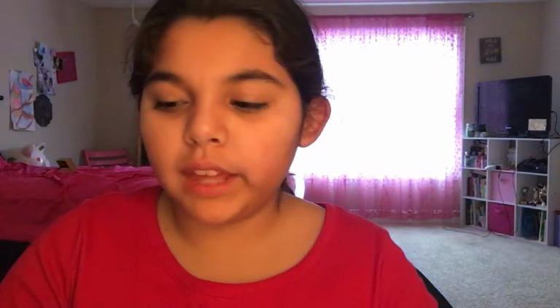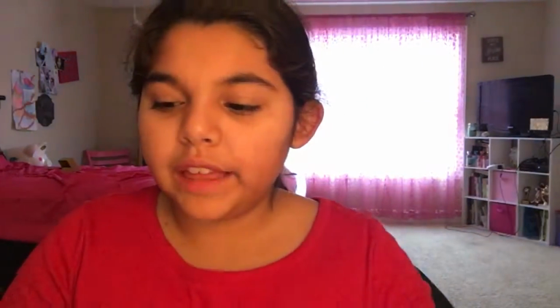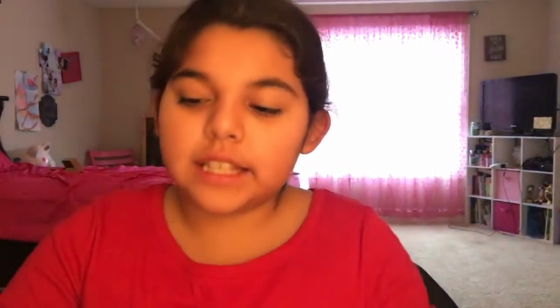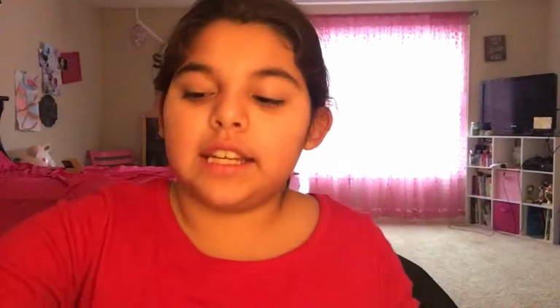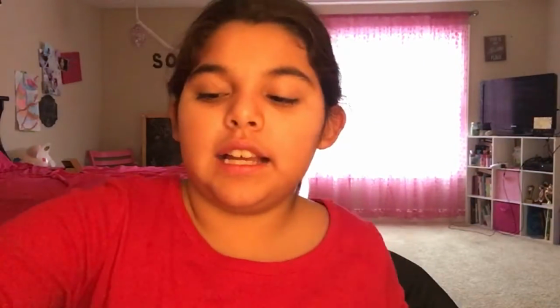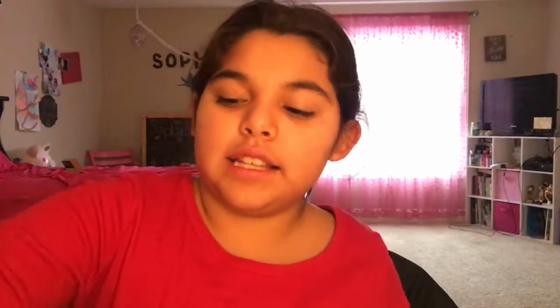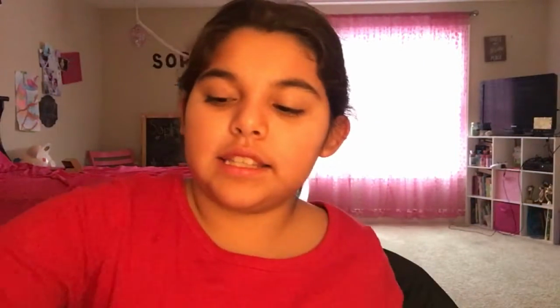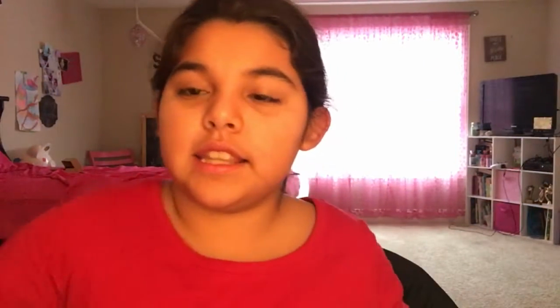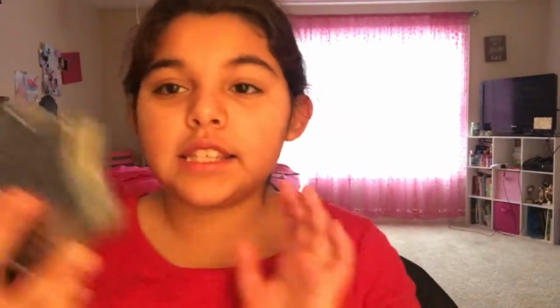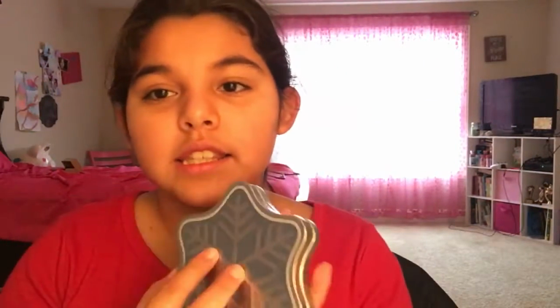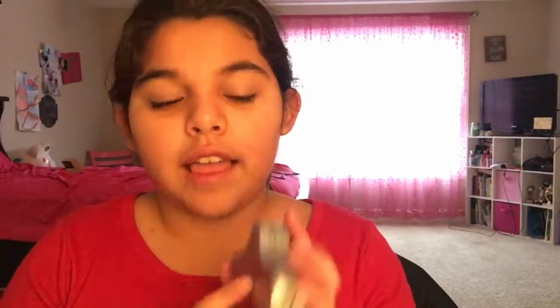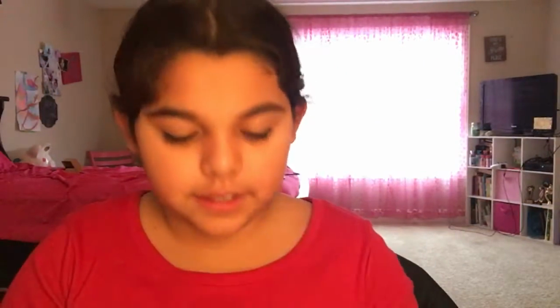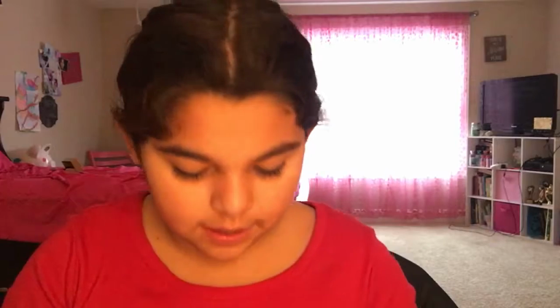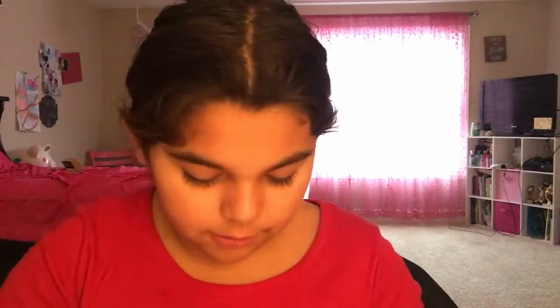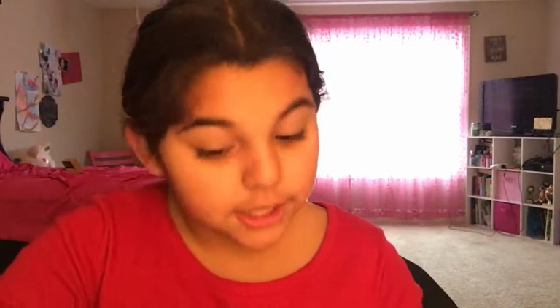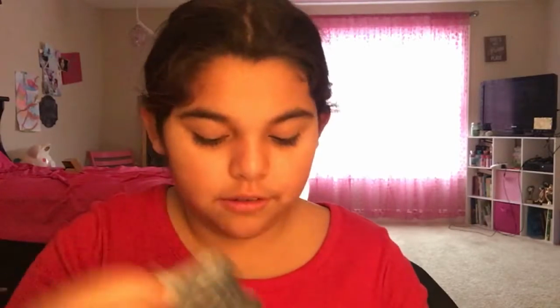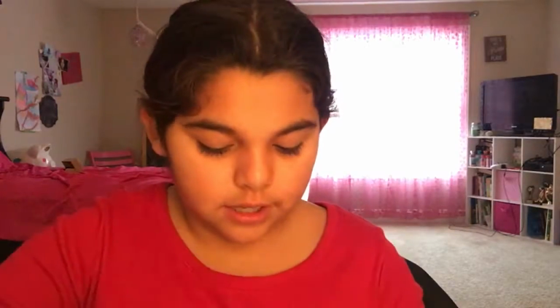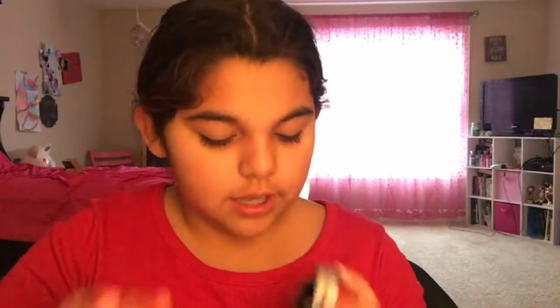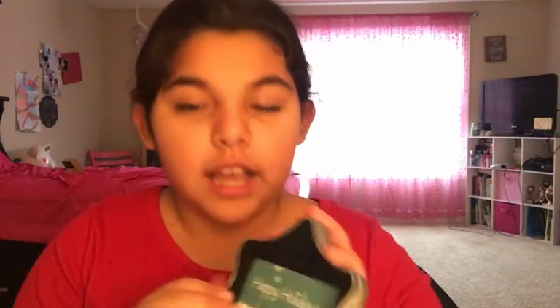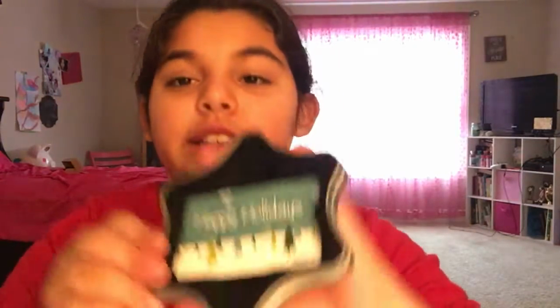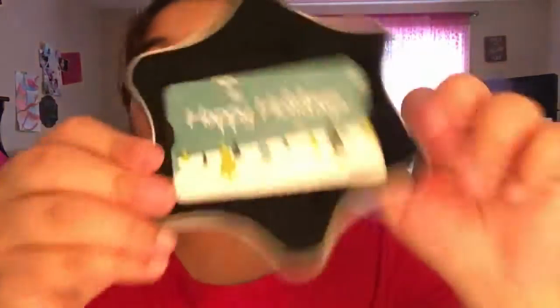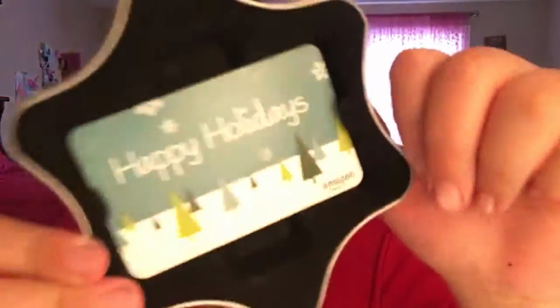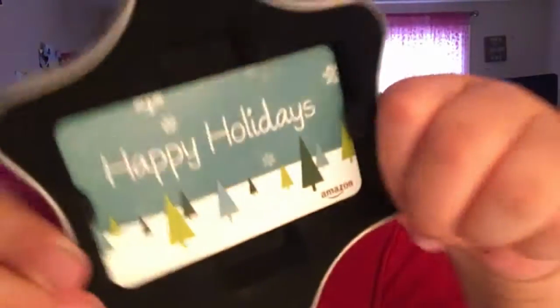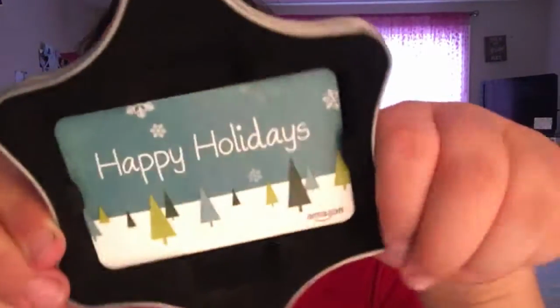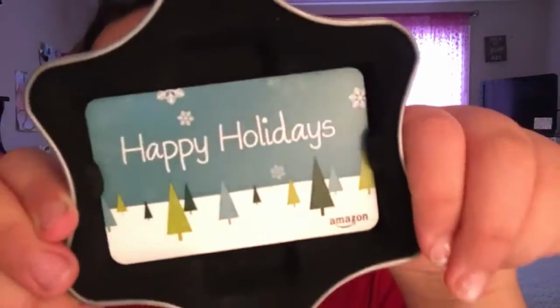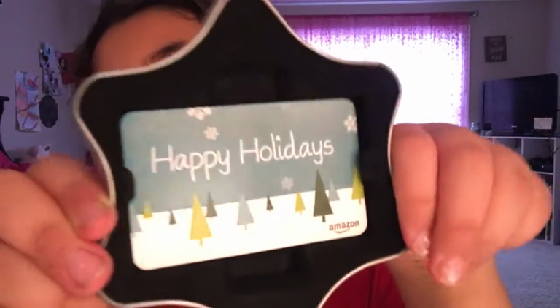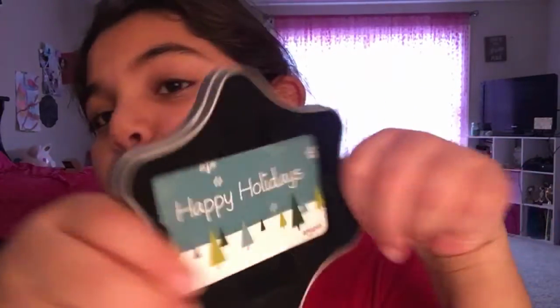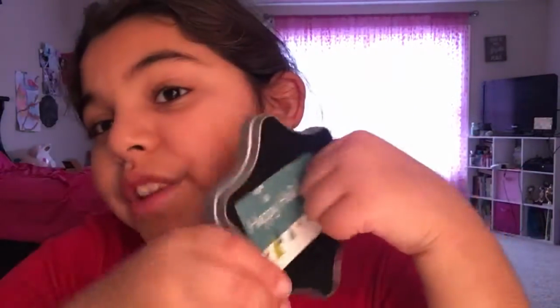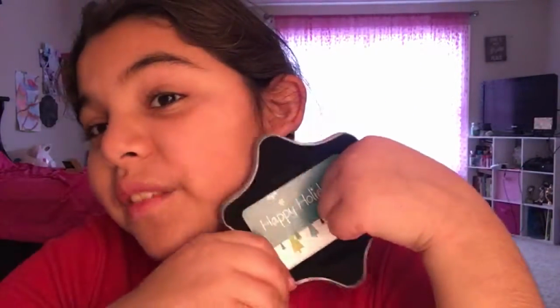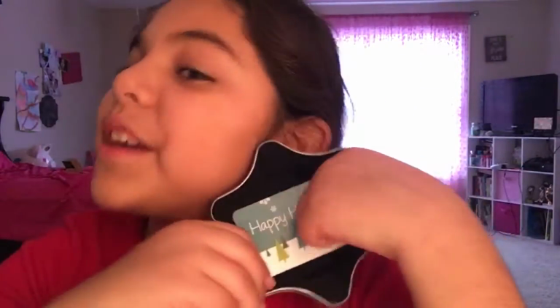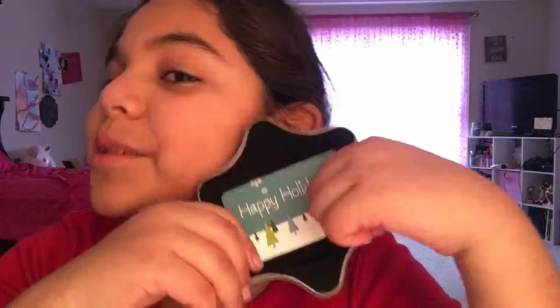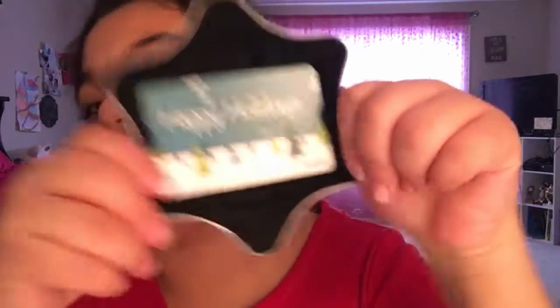The next thing I got was this — it's really cute. I got an Amazon gift card, and I'm going to be ordering stuff from my YouTube channel.